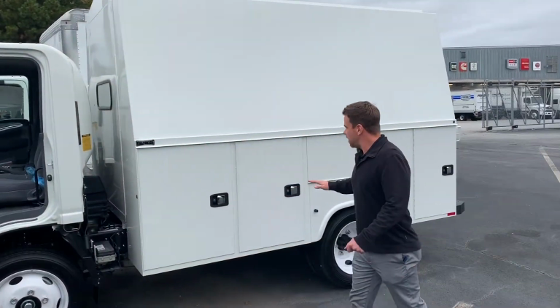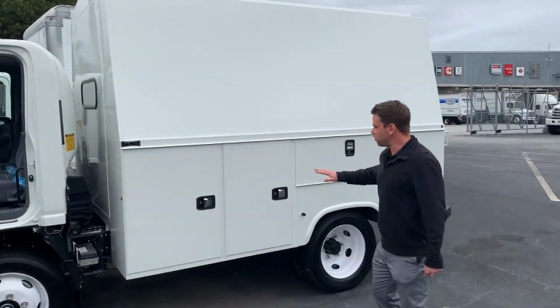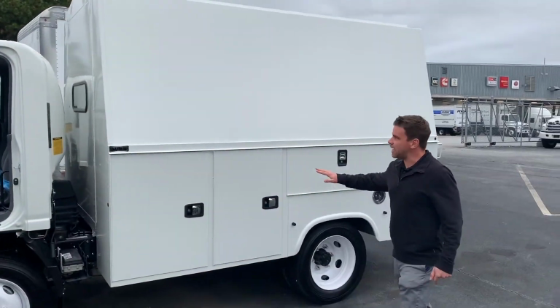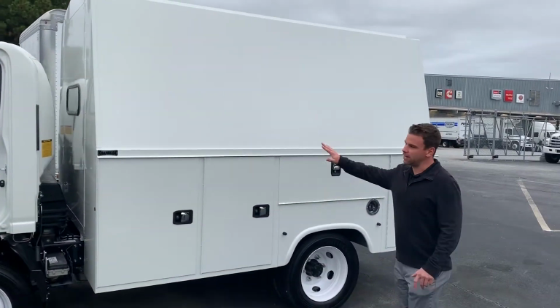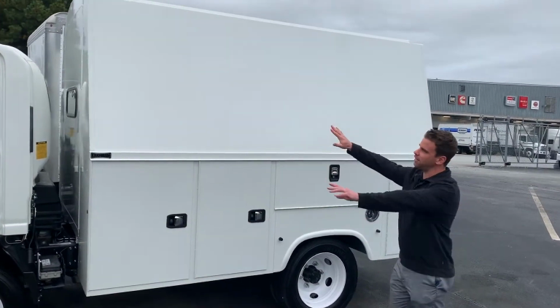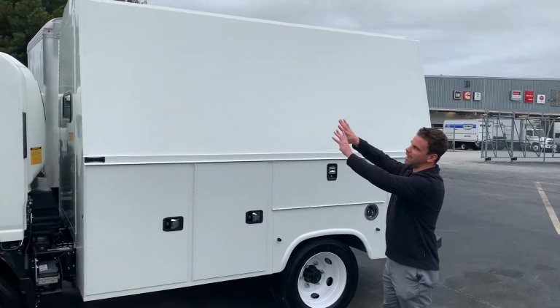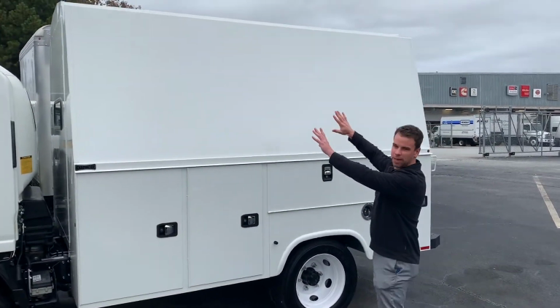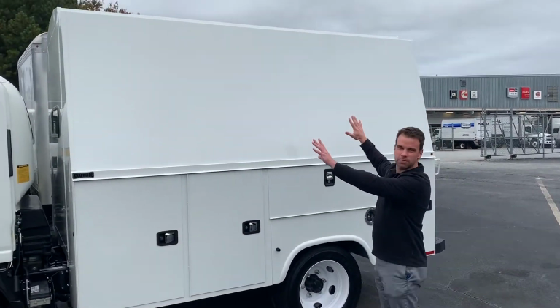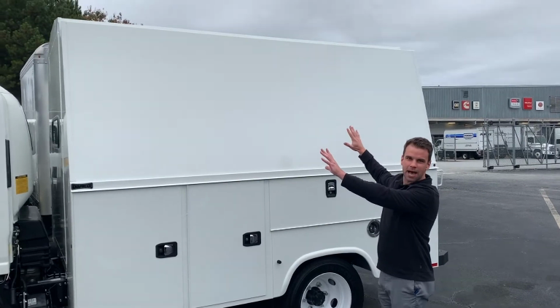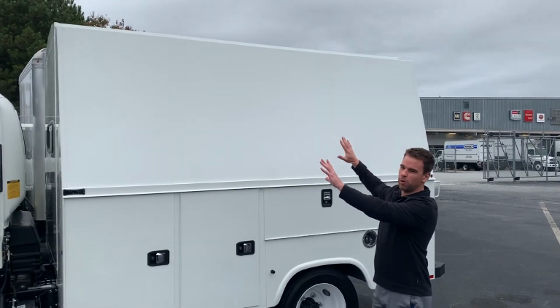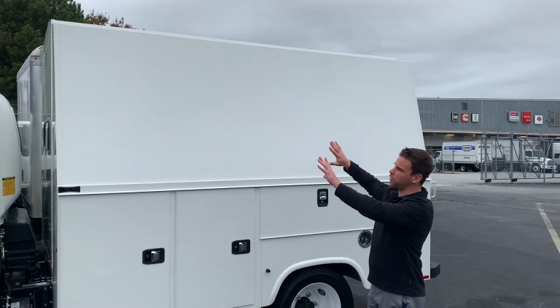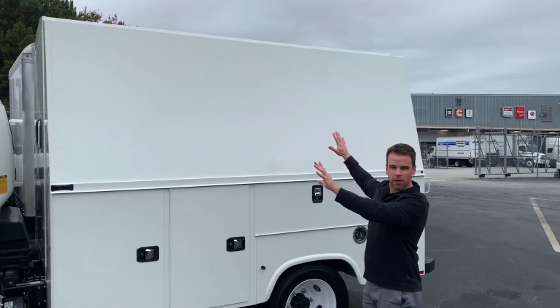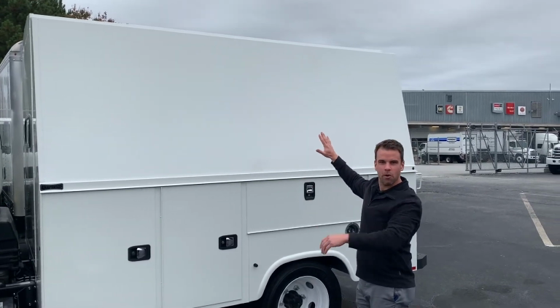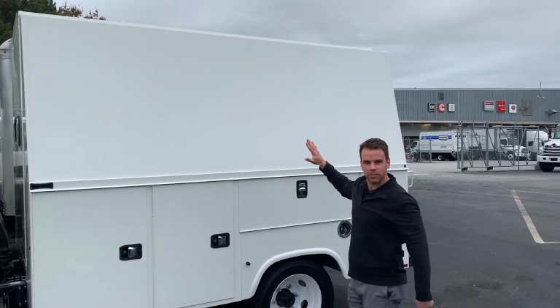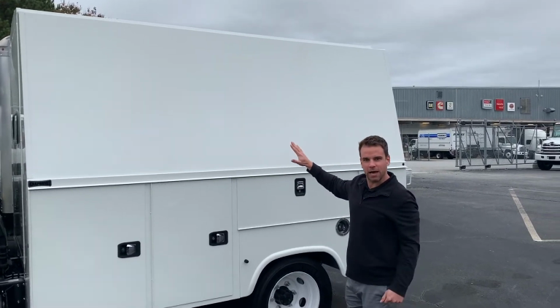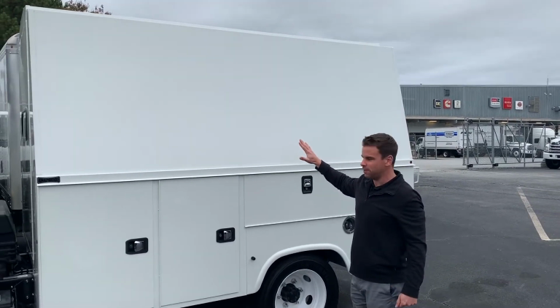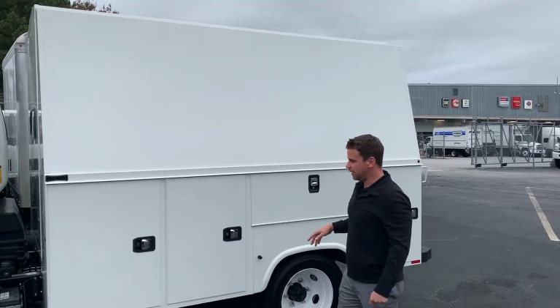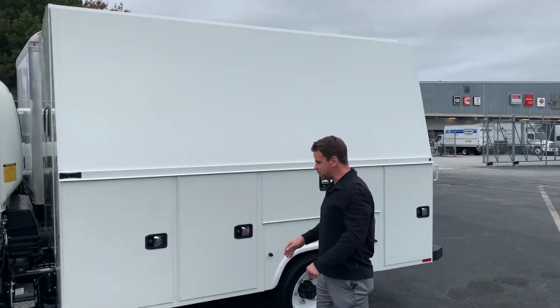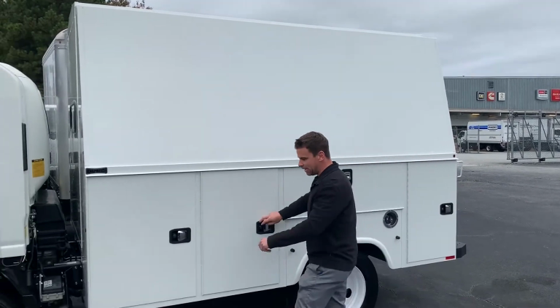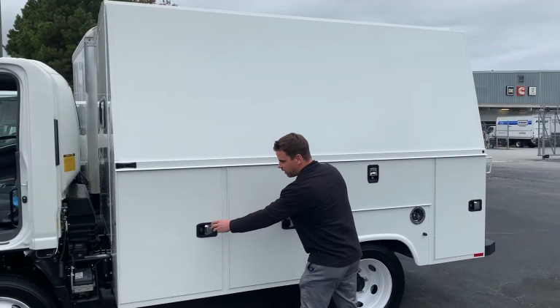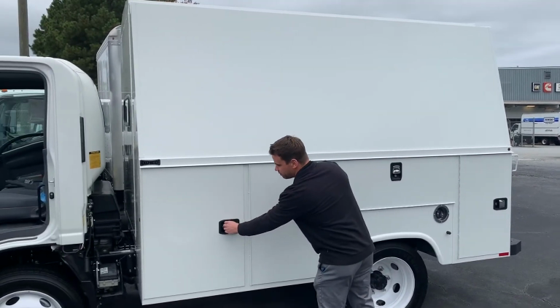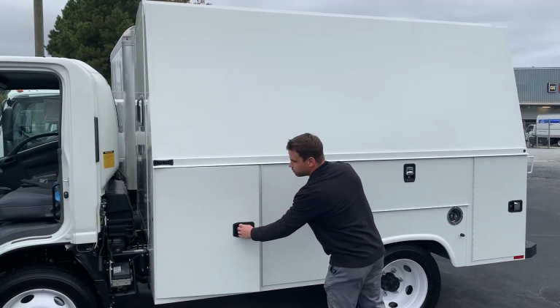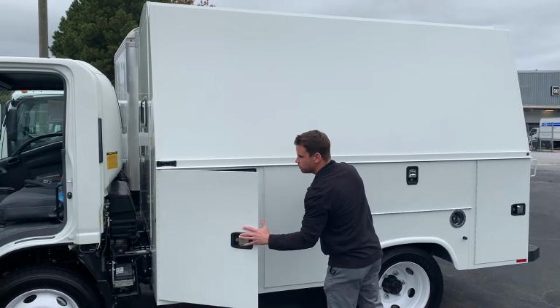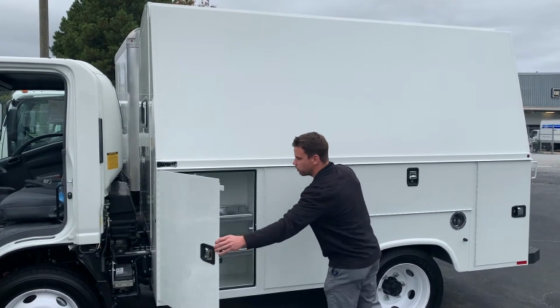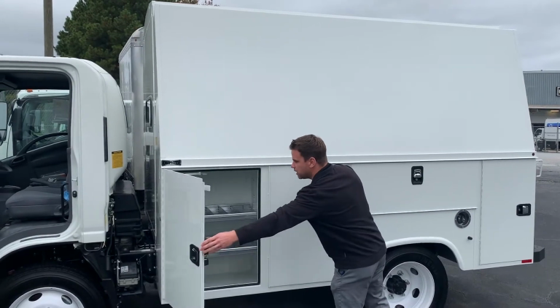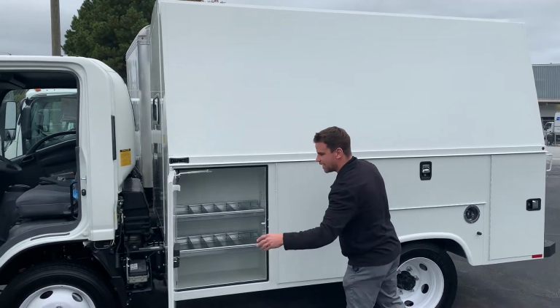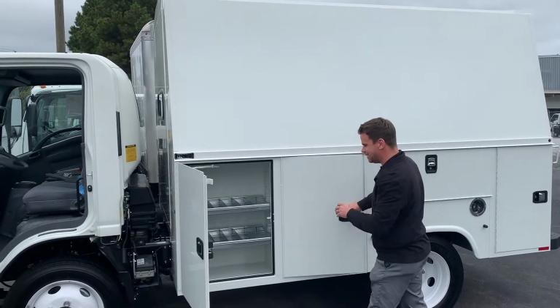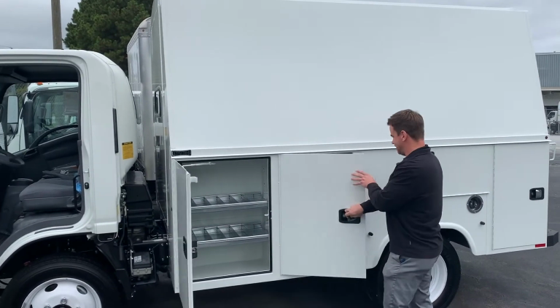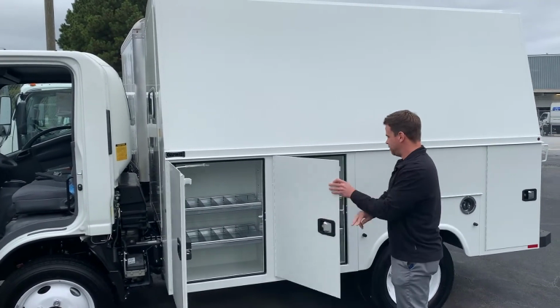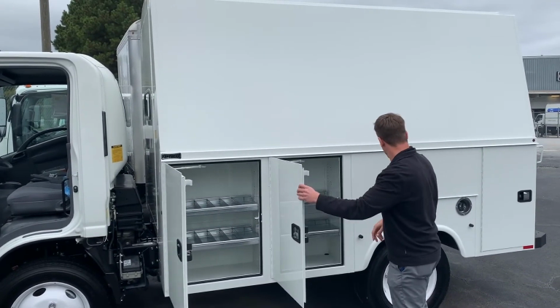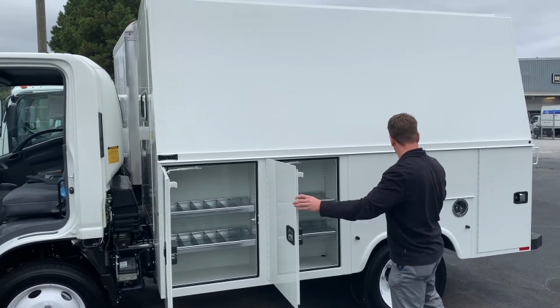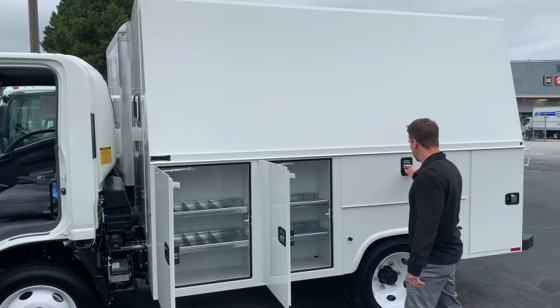Look on the side here — nice space up top. Put your company logo and people will see you coming. It's got plenty of storage space on the sides for your equipment.